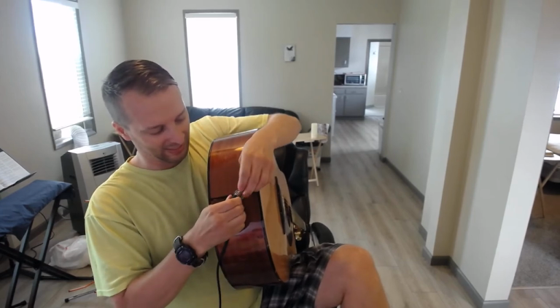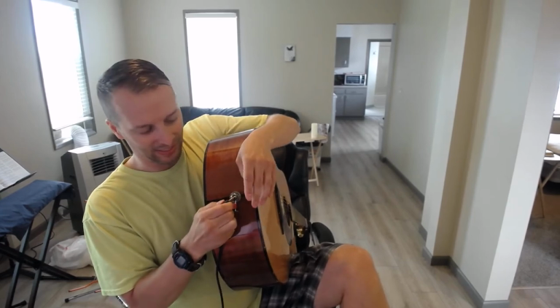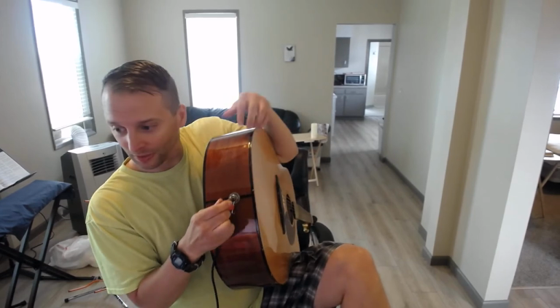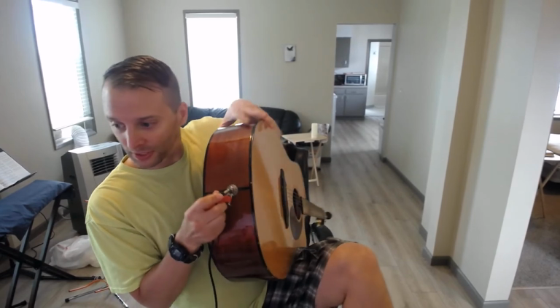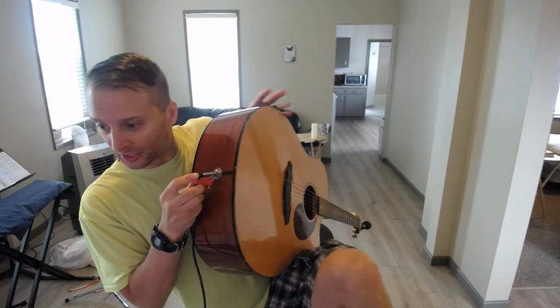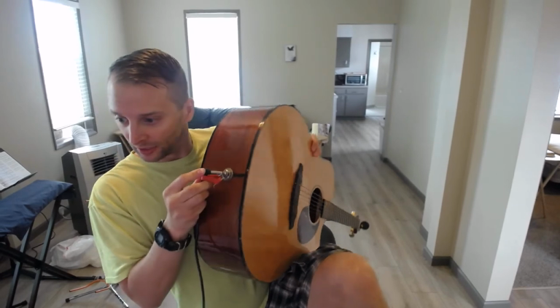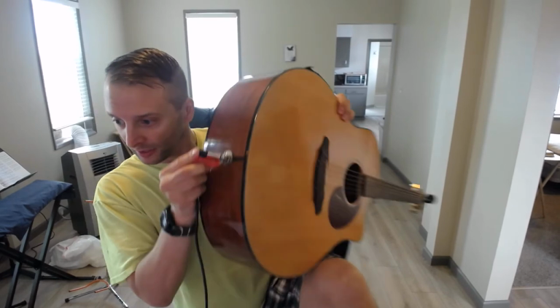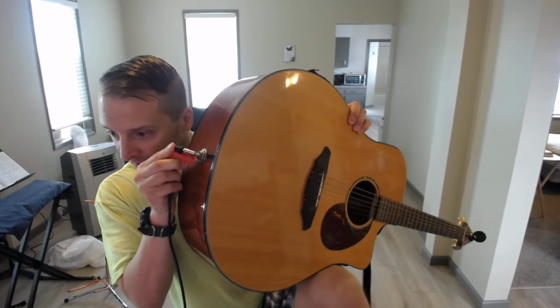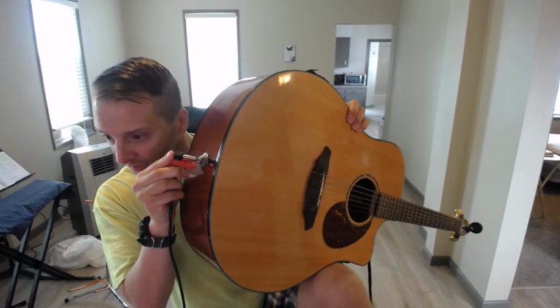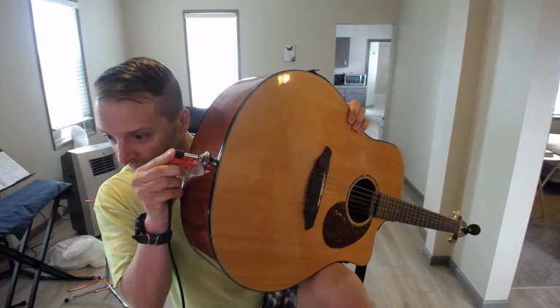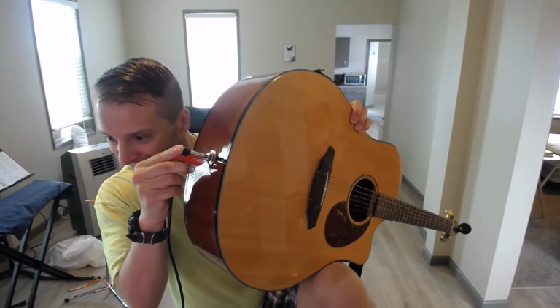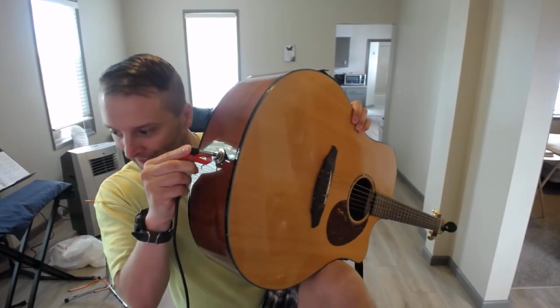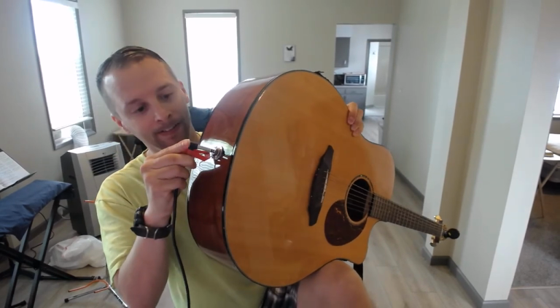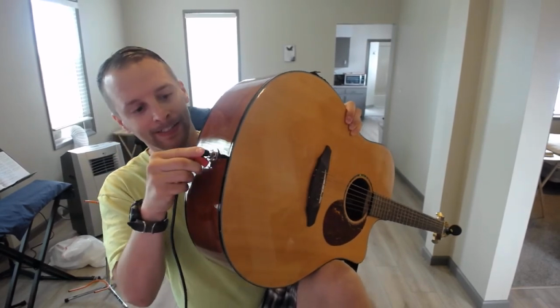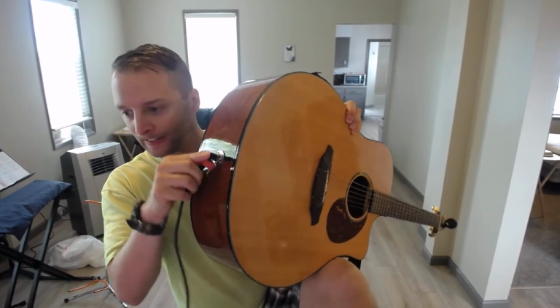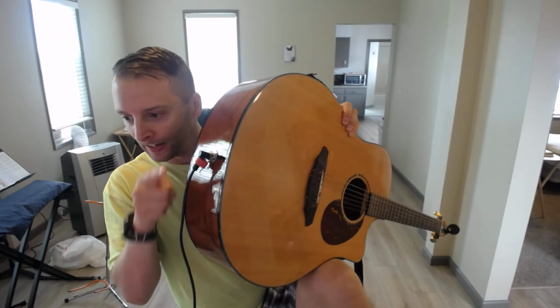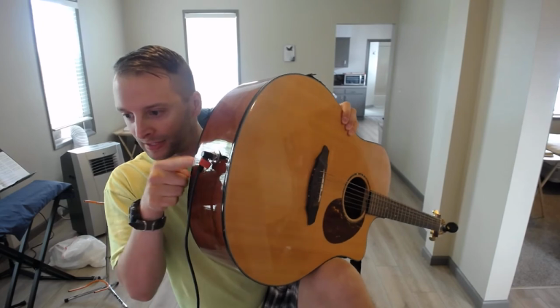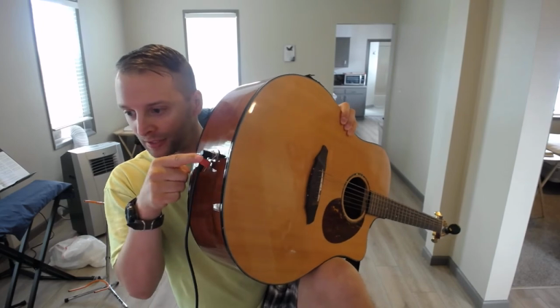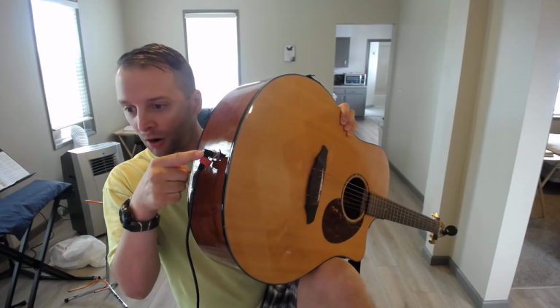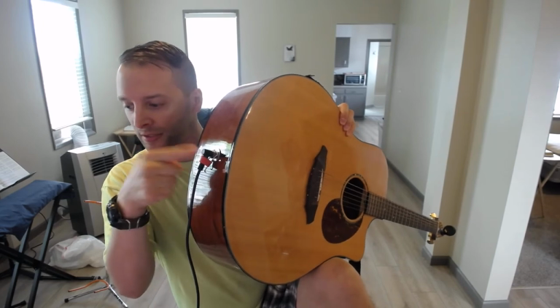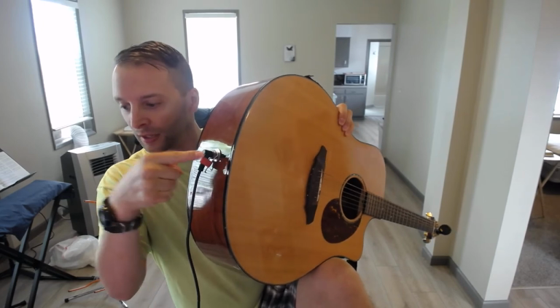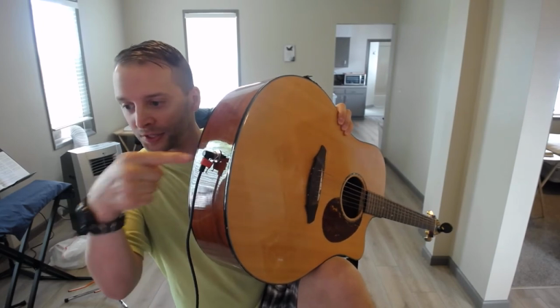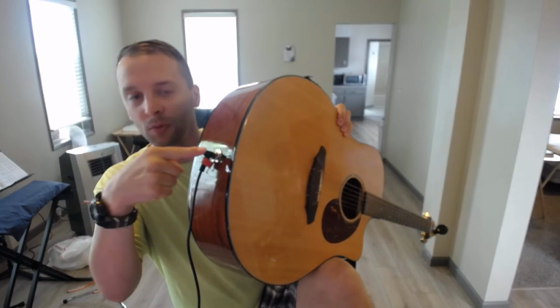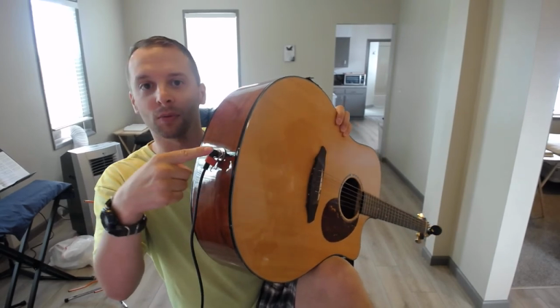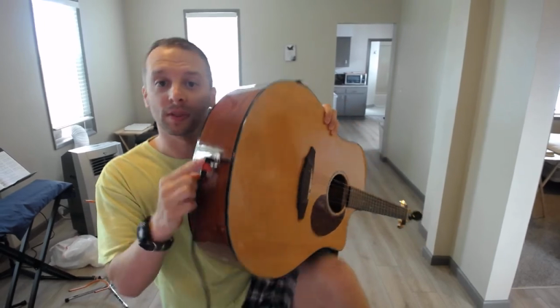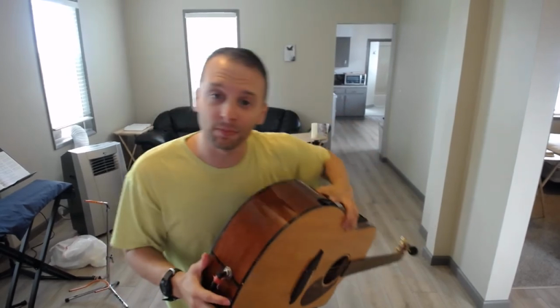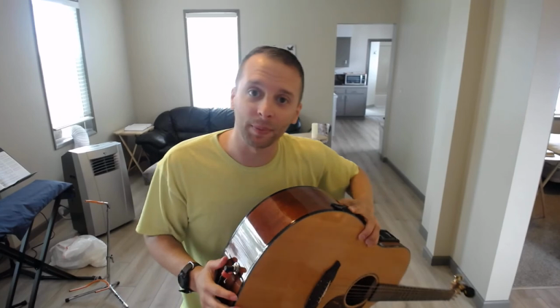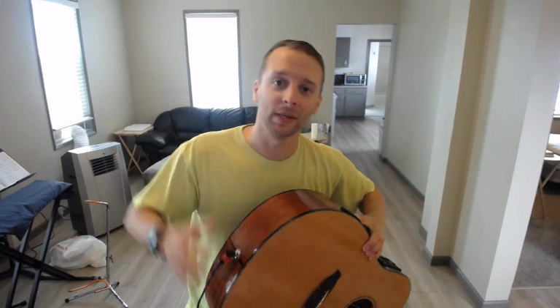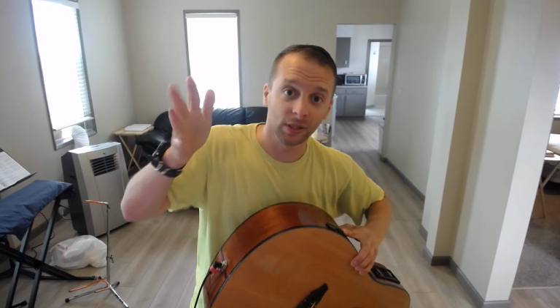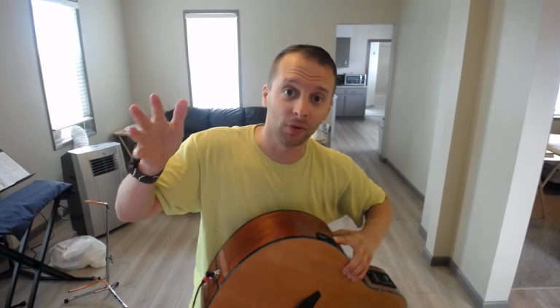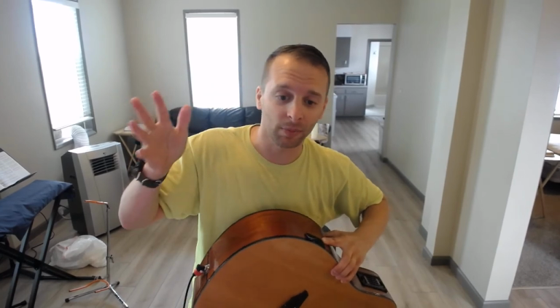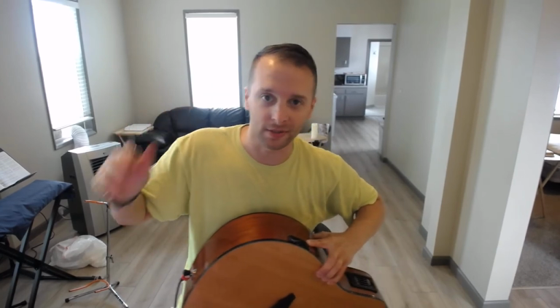Then I plug the quarter-inch in. This keeps the pressure always down so that it doesn't pop, because it's really loud and annoying when it pops on stage.